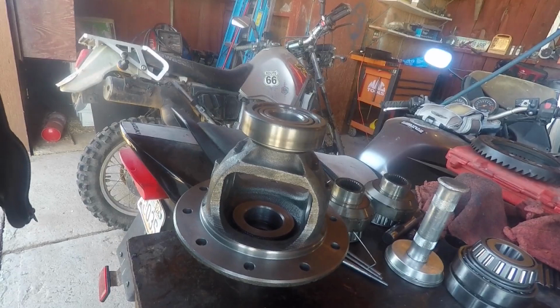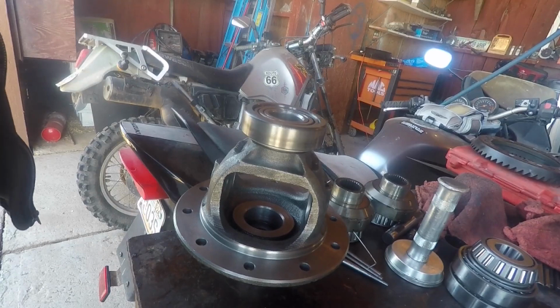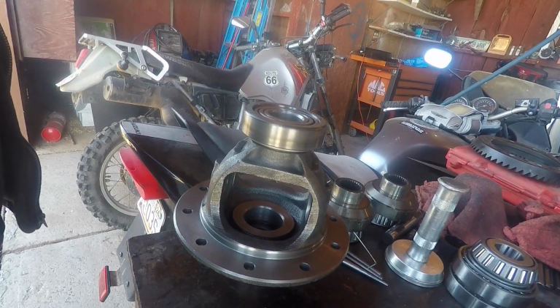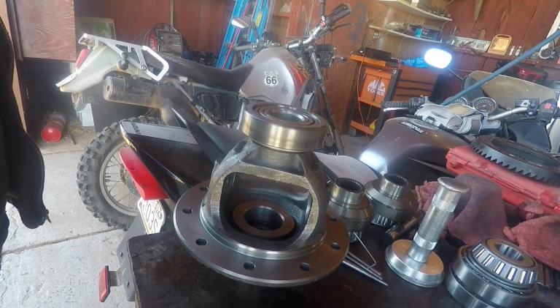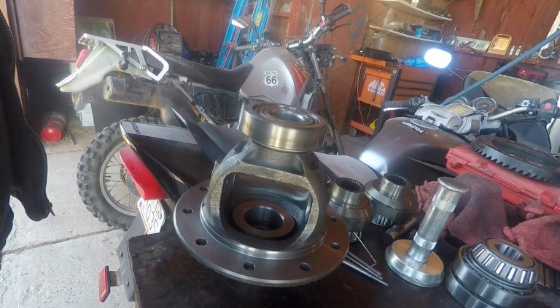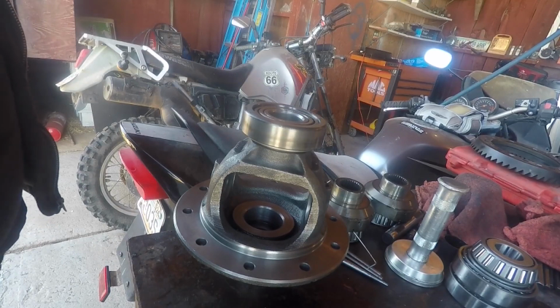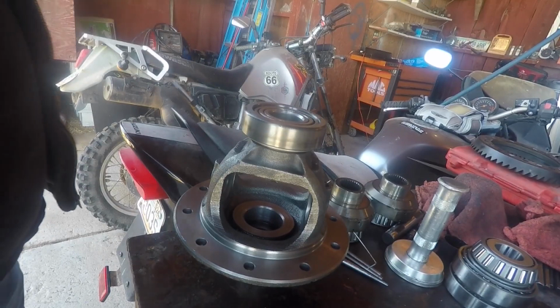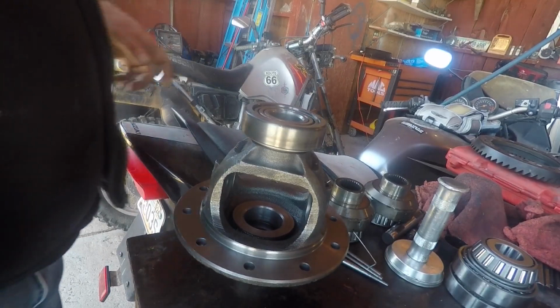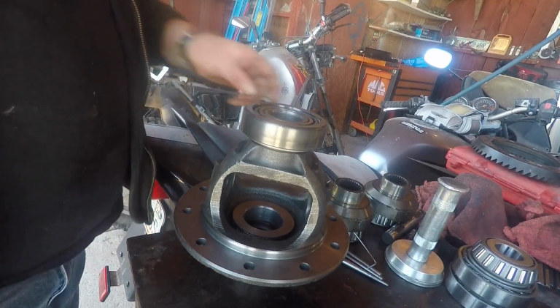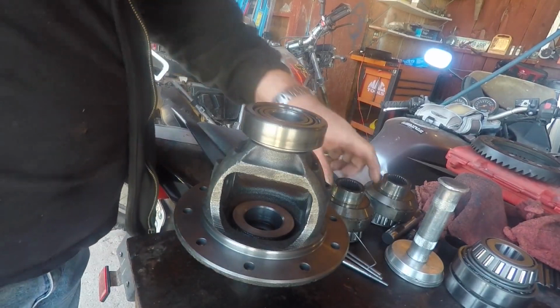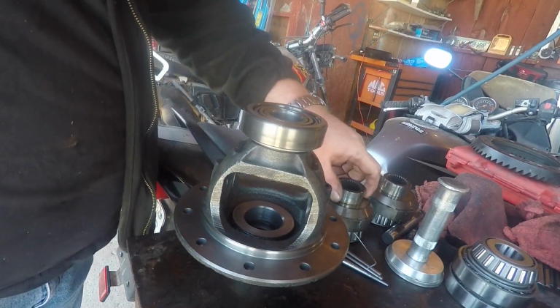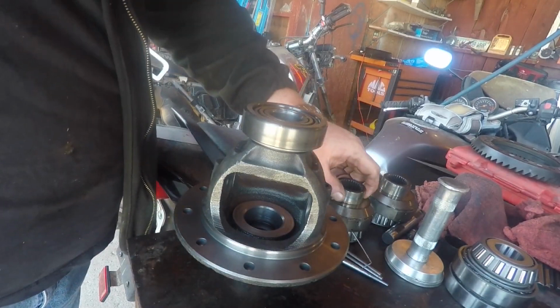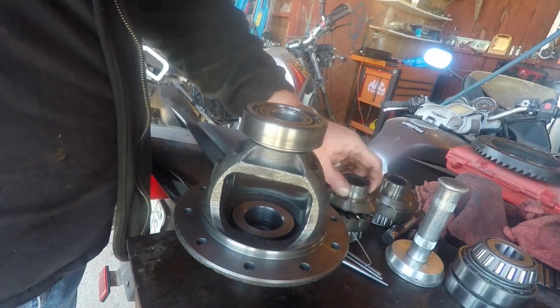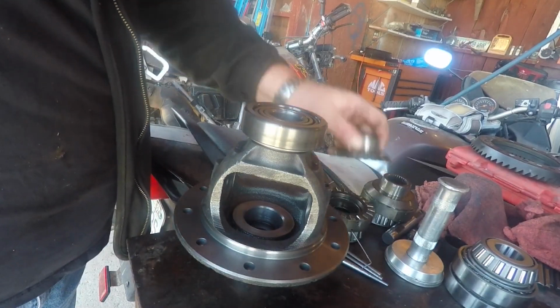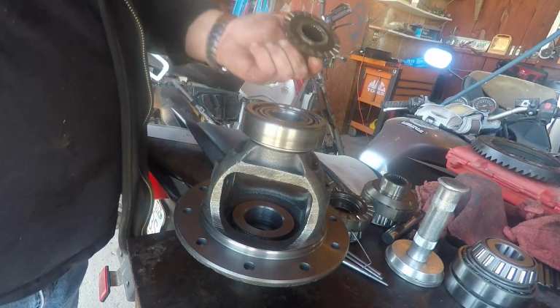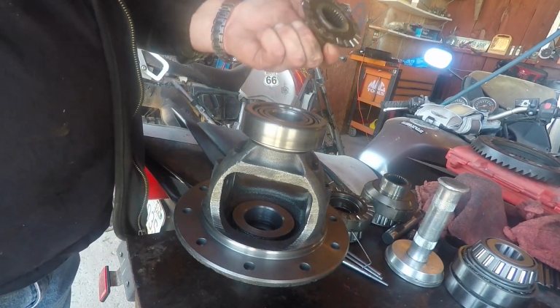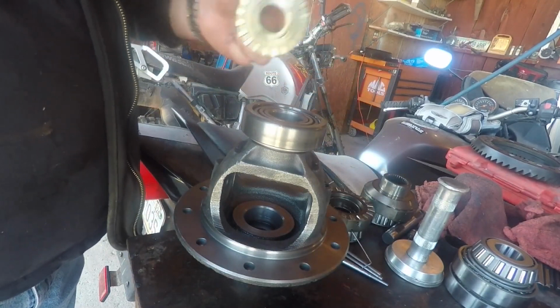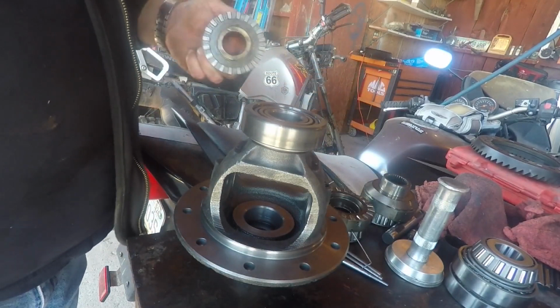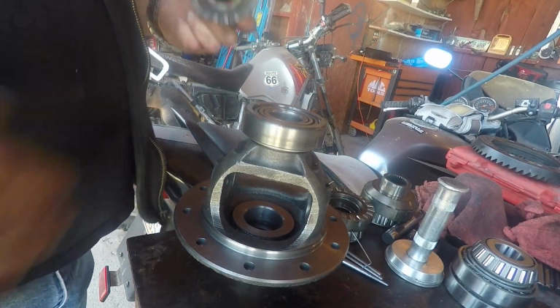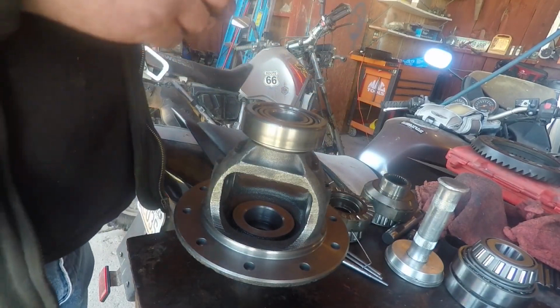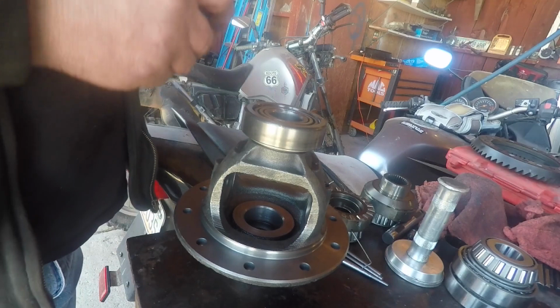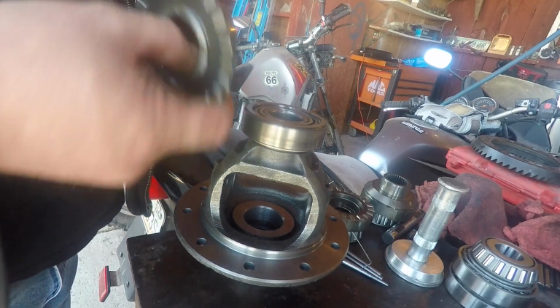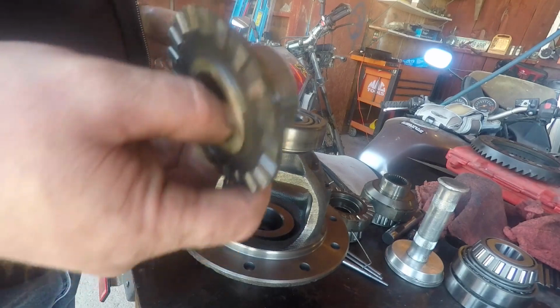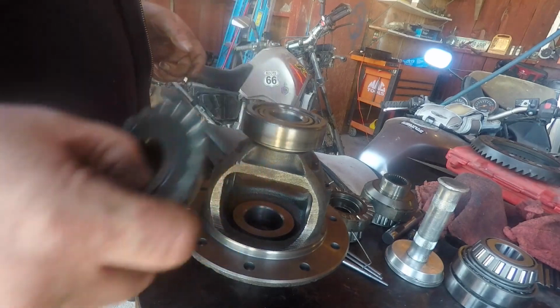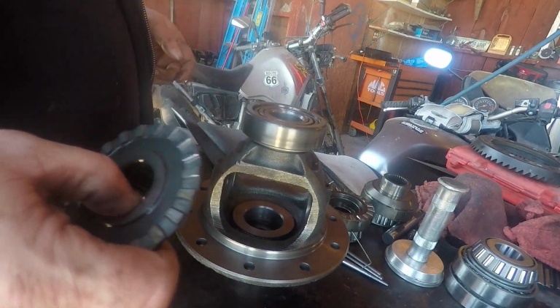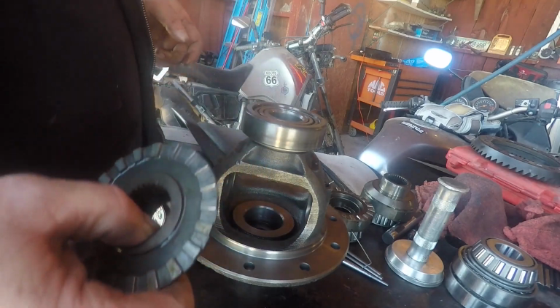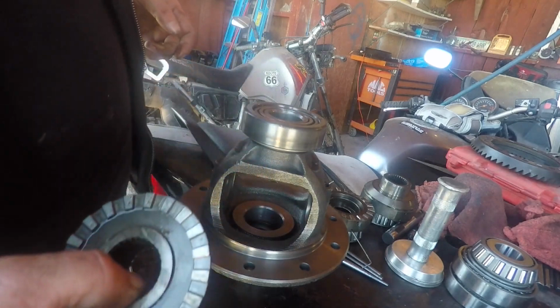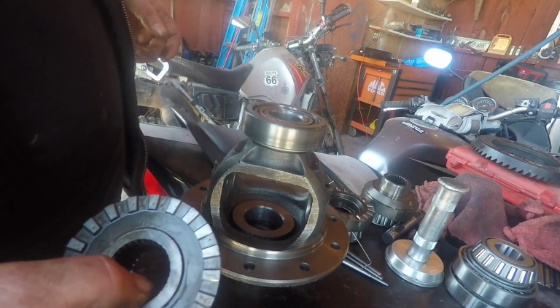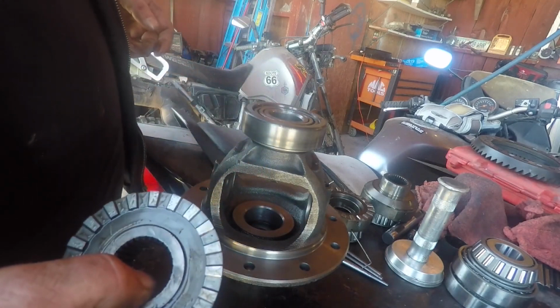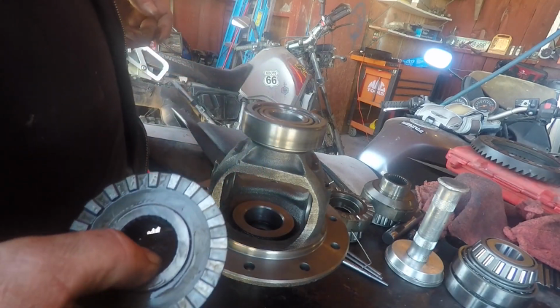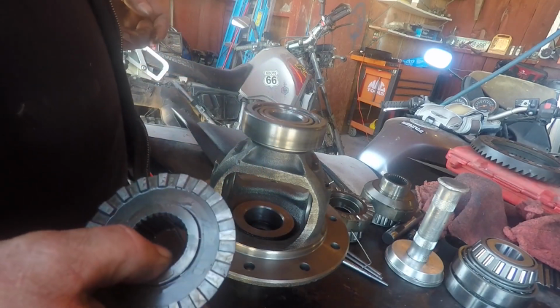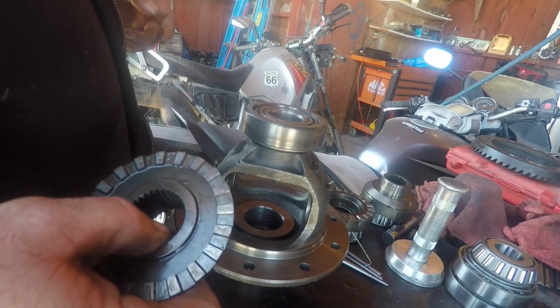I don't know how much of this you'll be able to see, but I figured we're going to swap over our Spartan lockers. So I figured I'd show you guys what all that entails.